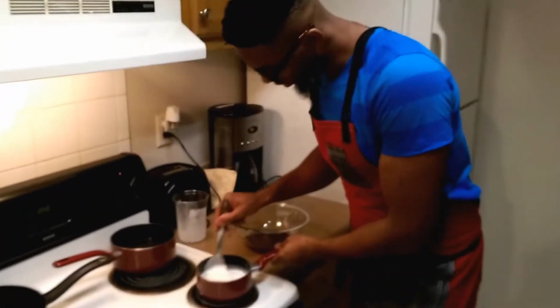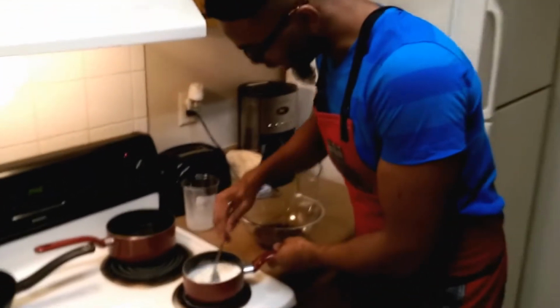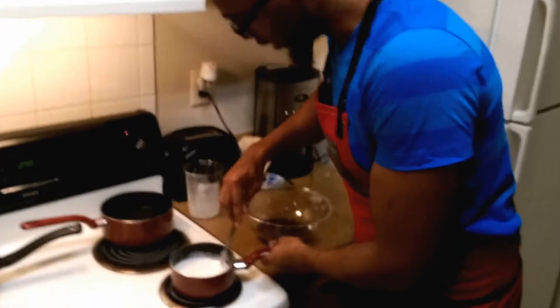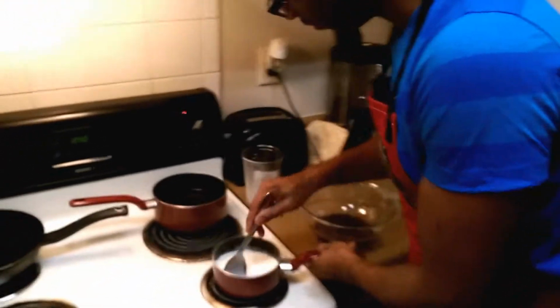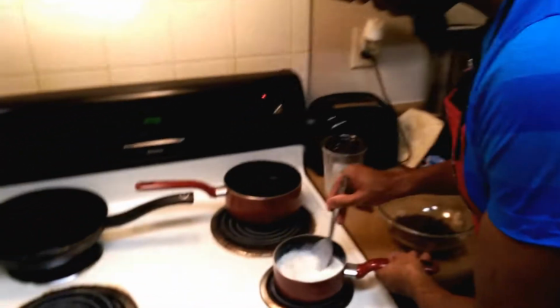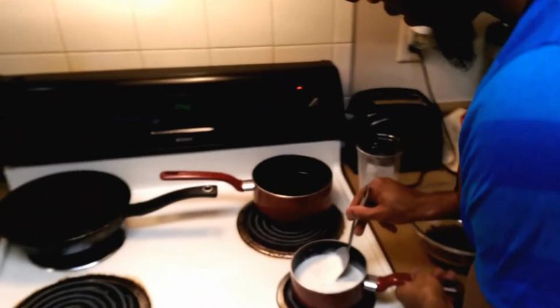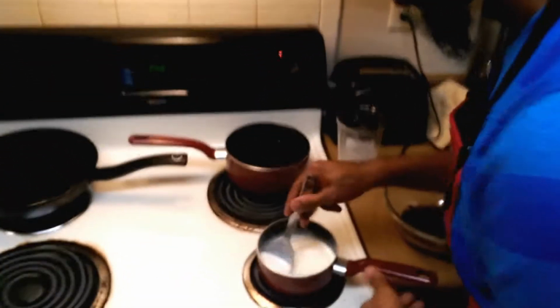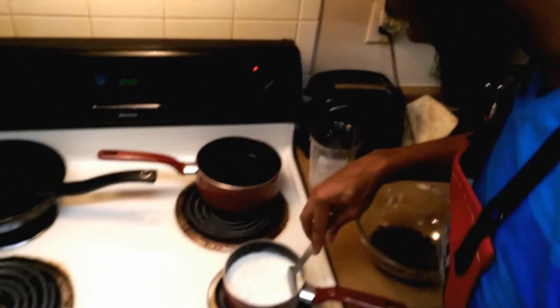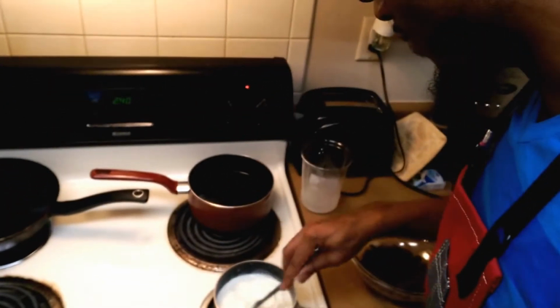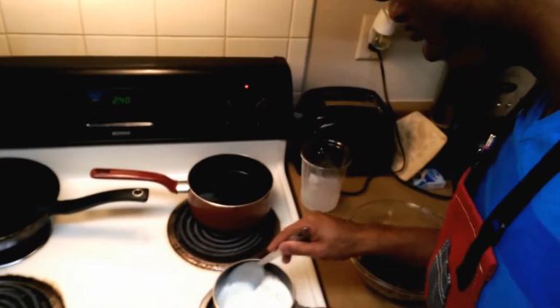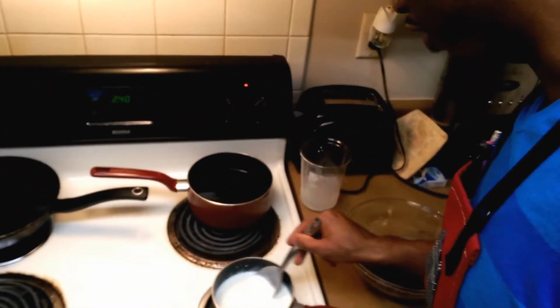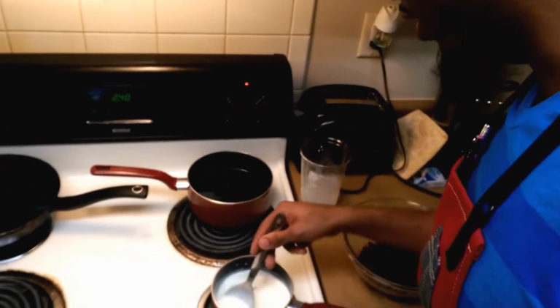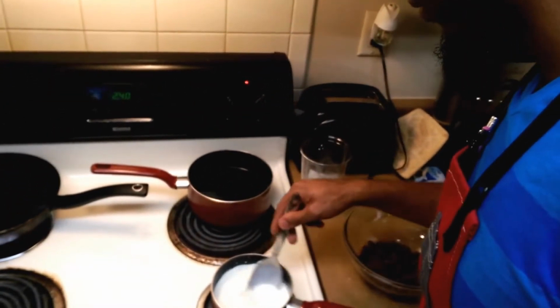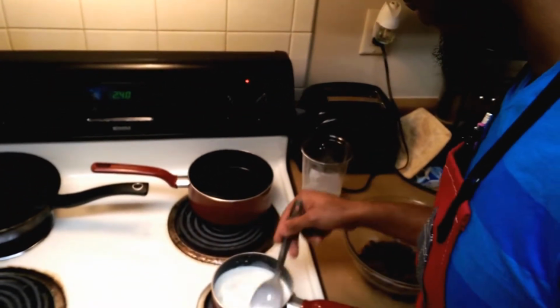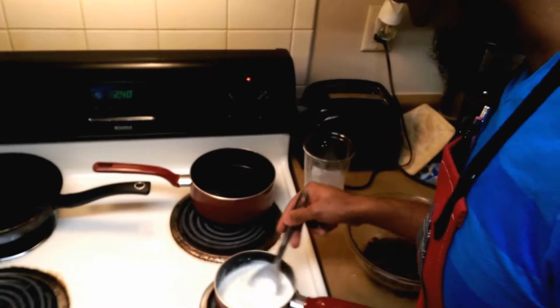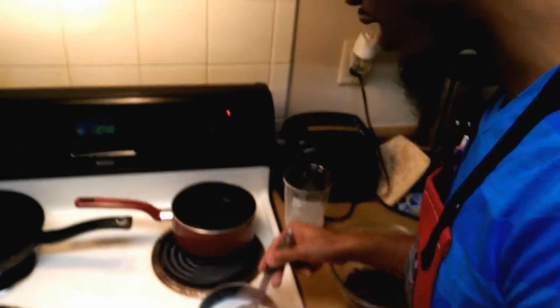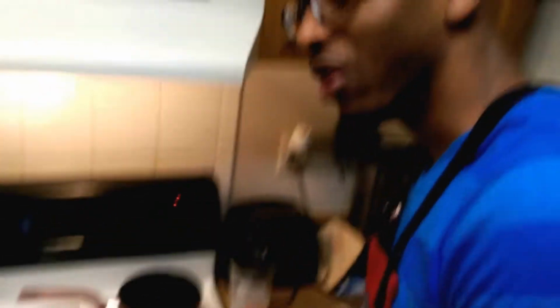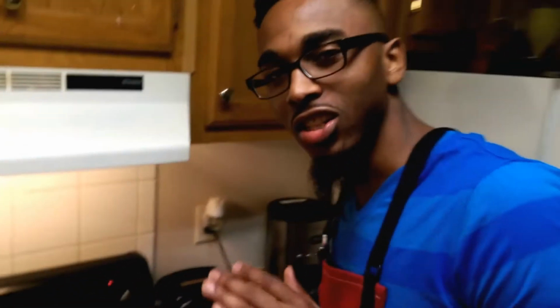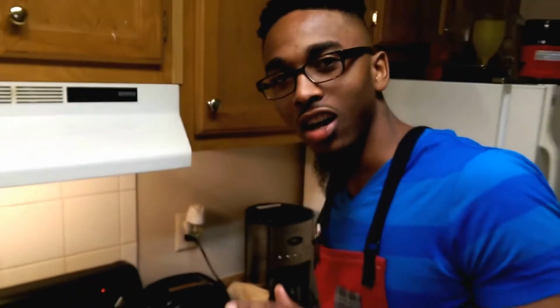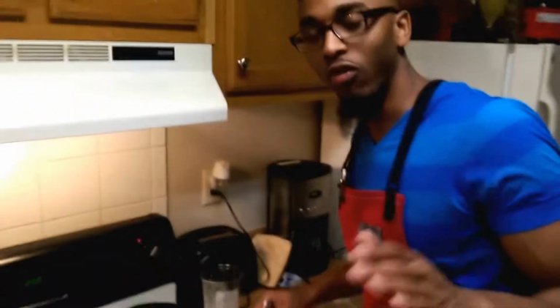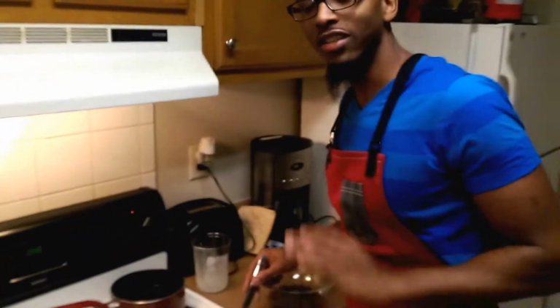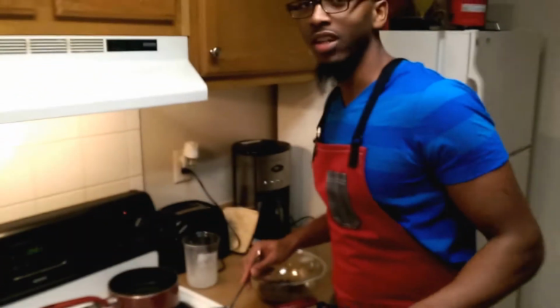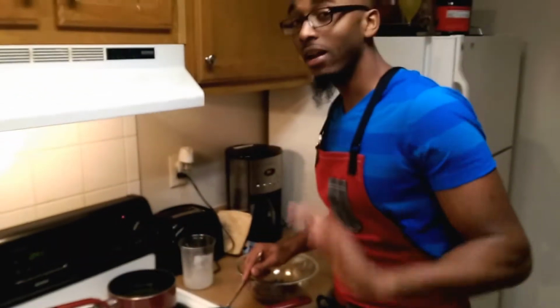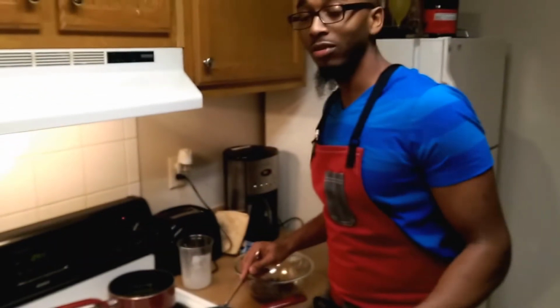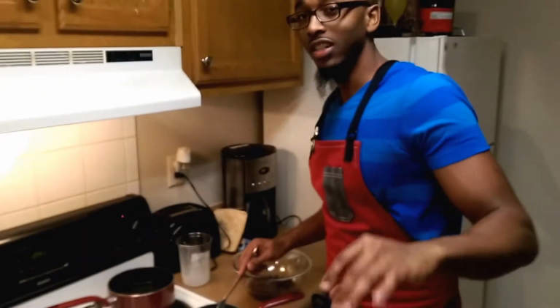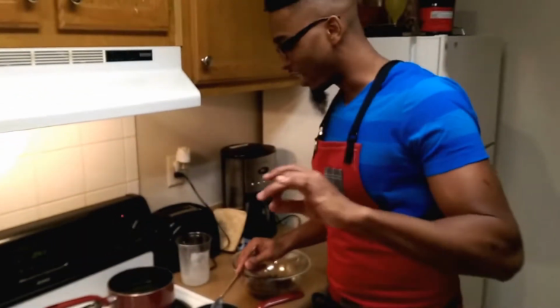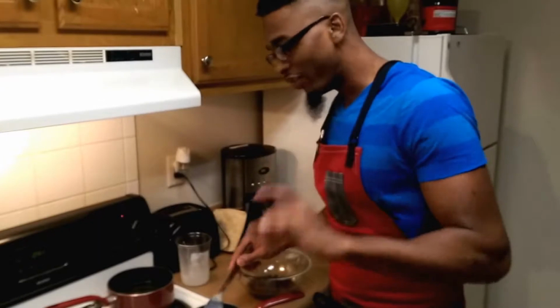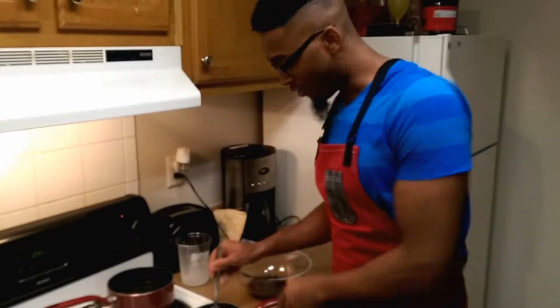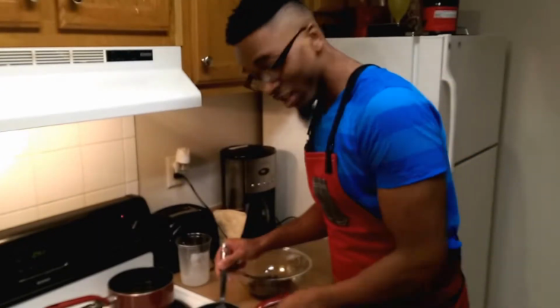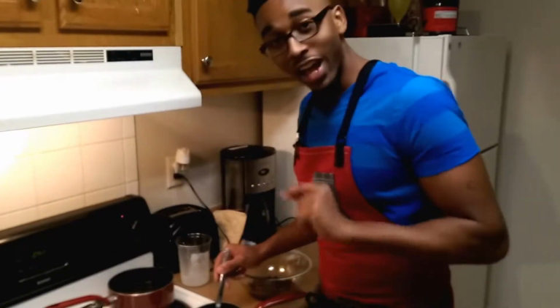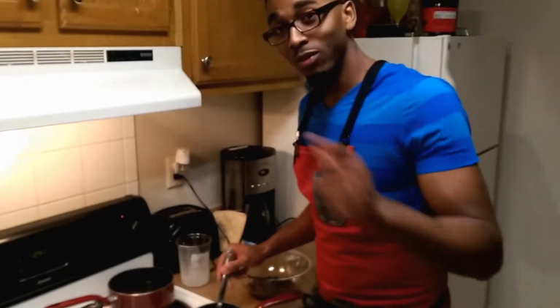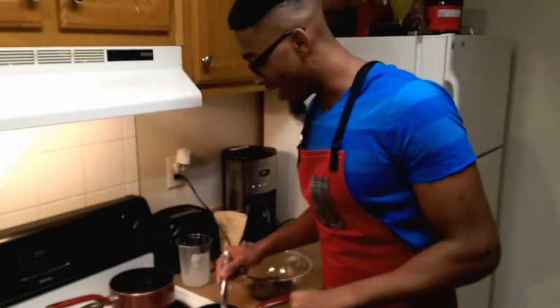So we're going to let this heat up. This is going to take about three minutes. You want it to come to about a rolling simmer — not a boil, just a heavy simmer. As soon as that happens, we'll be right back.